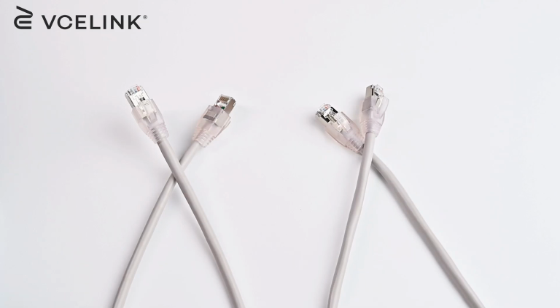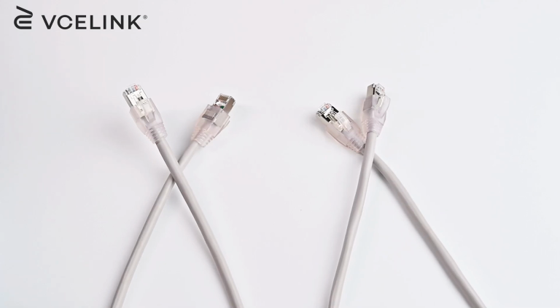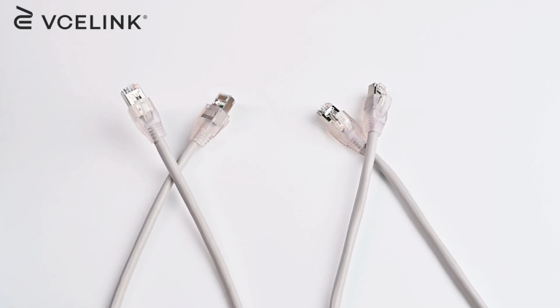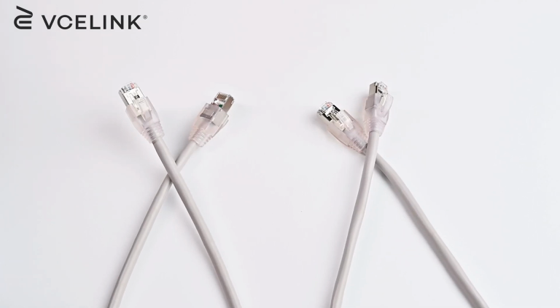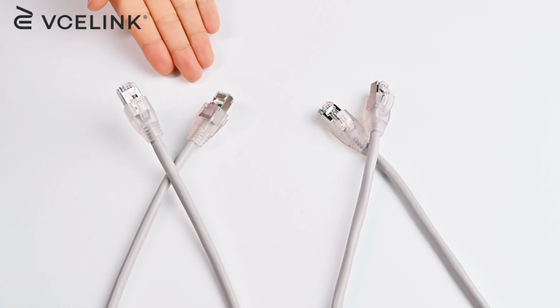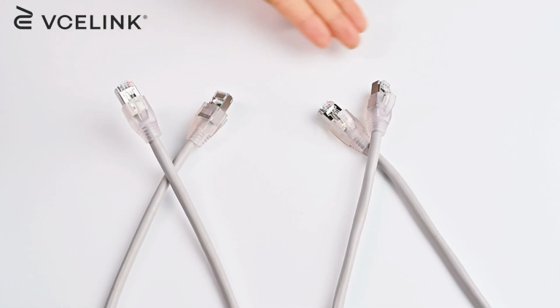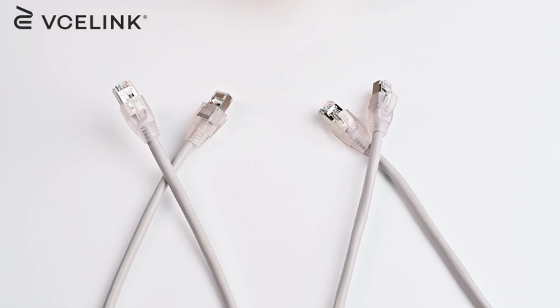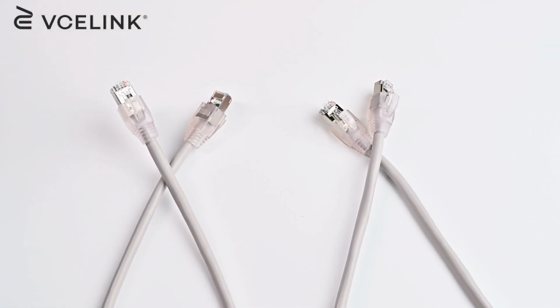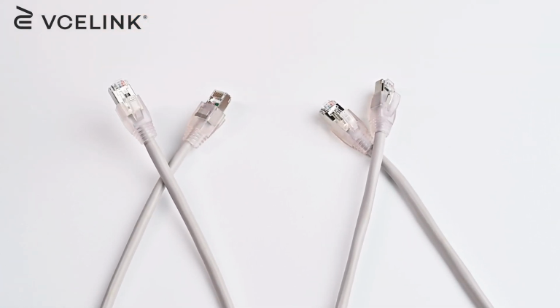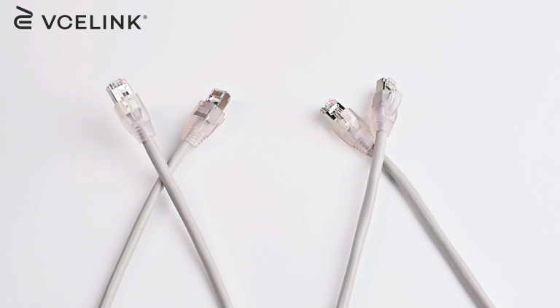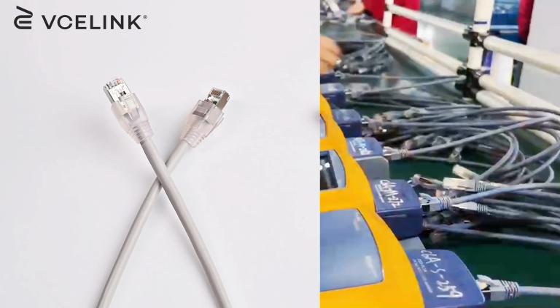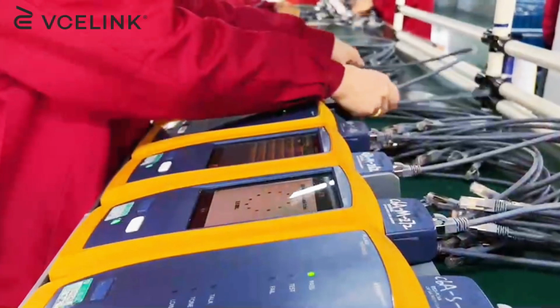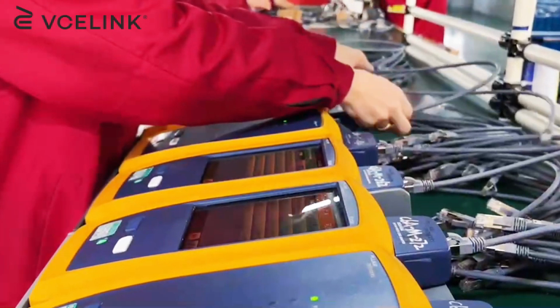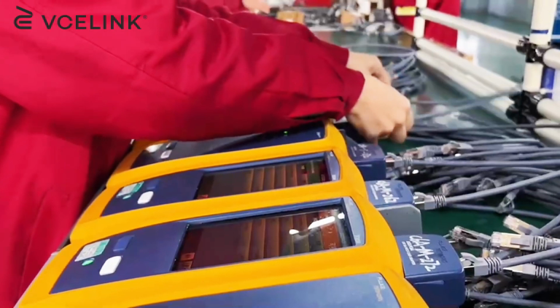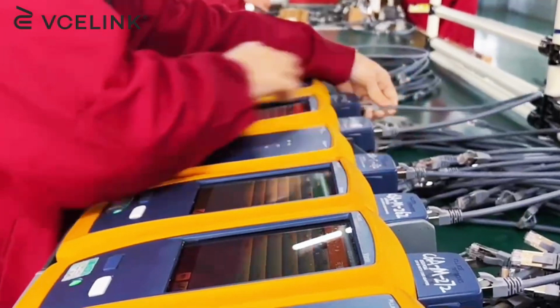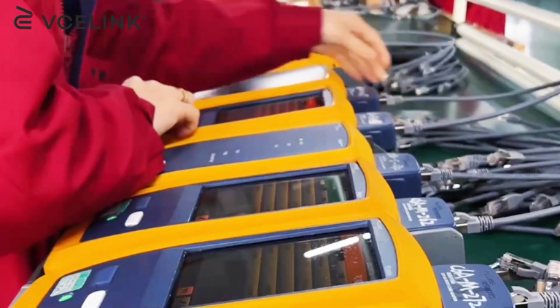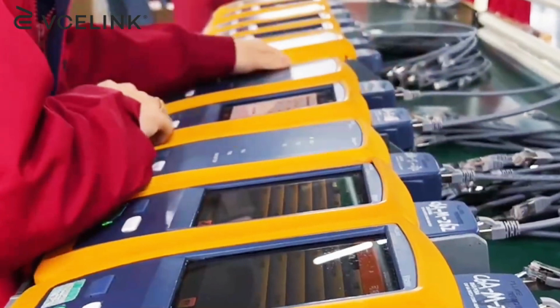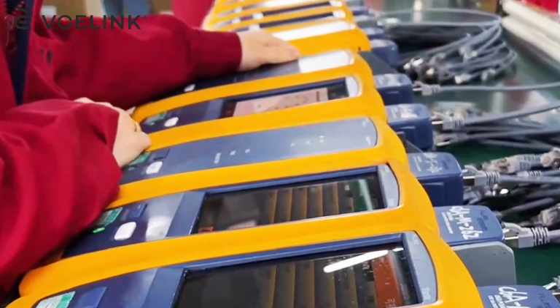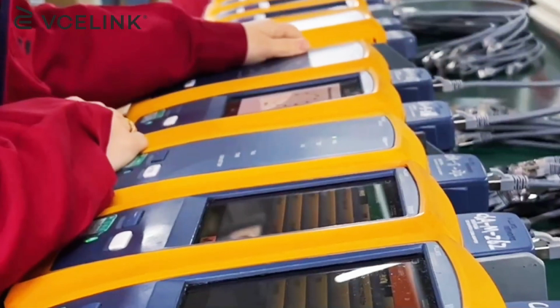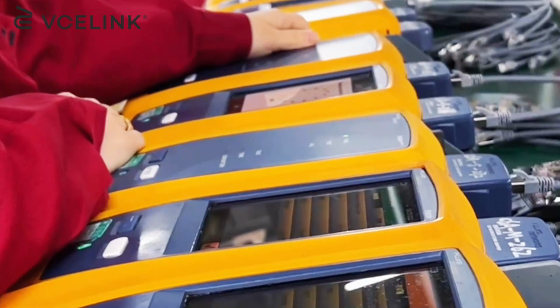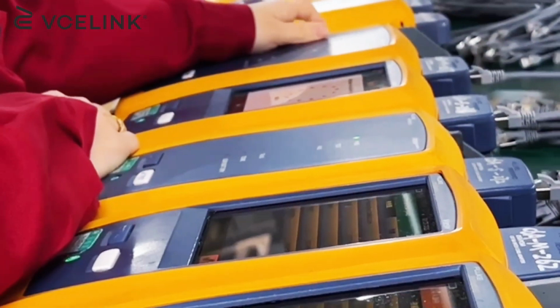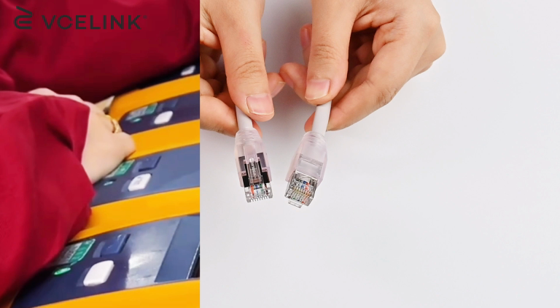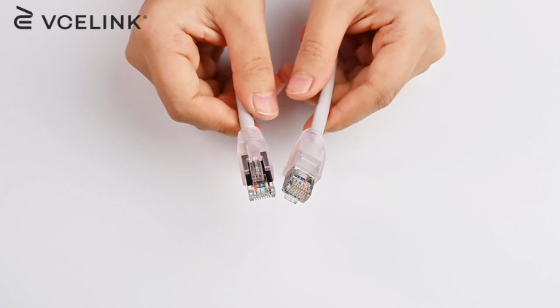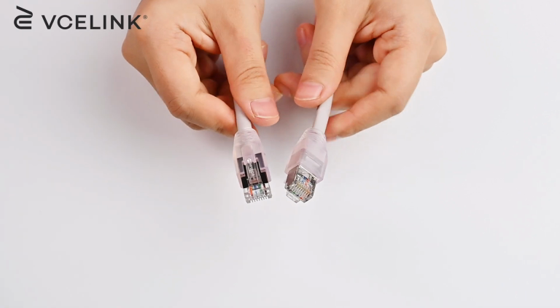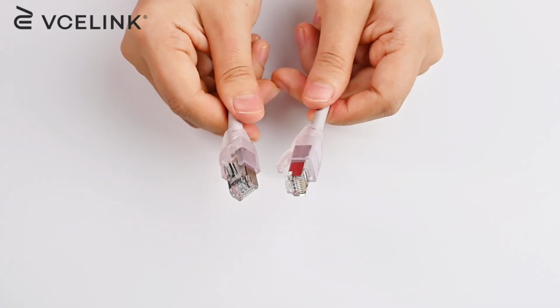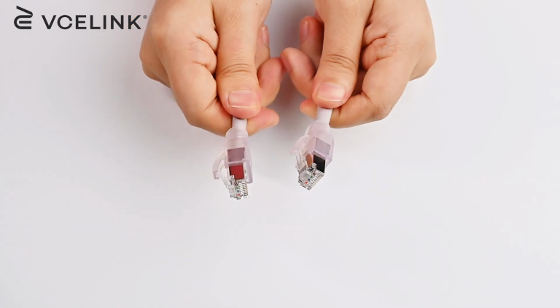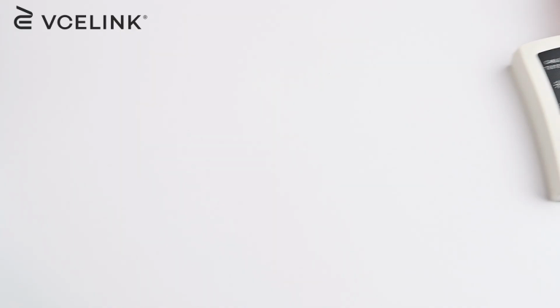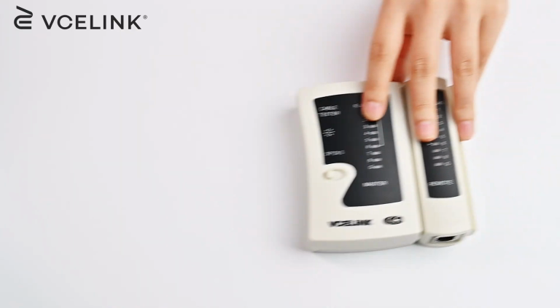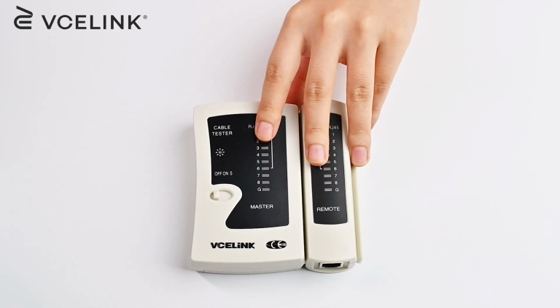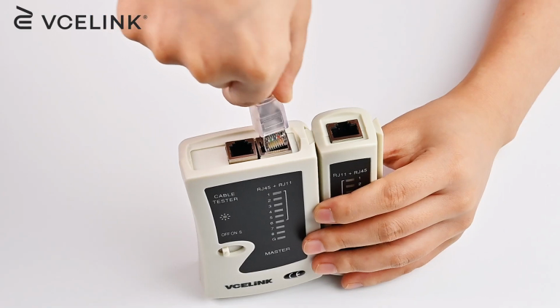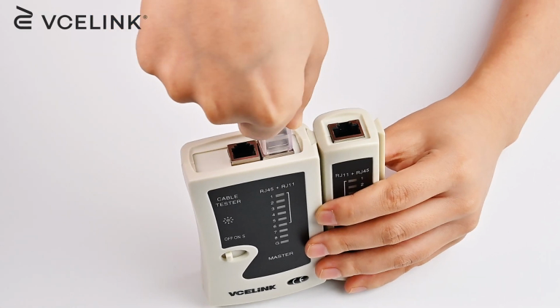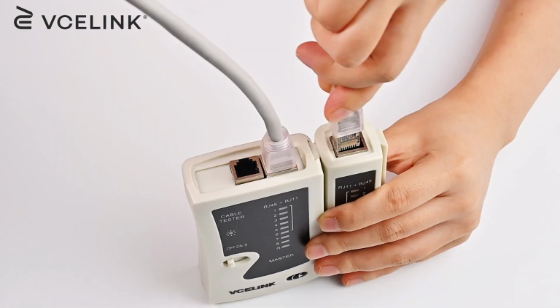Firstly, prepare two Shielded Cat 6 Patch Cords. Factory pre-terminated patch cords are recommended to reduce error. But if you make your own, ensure they are properly tested with the Cable Tester.